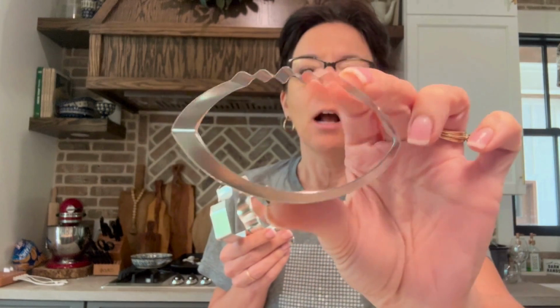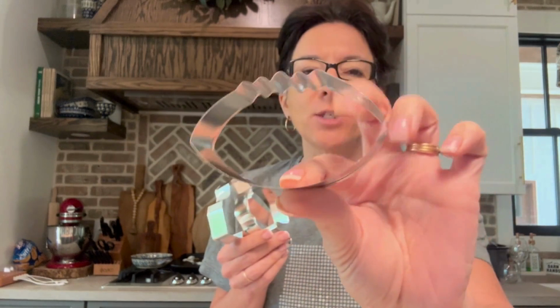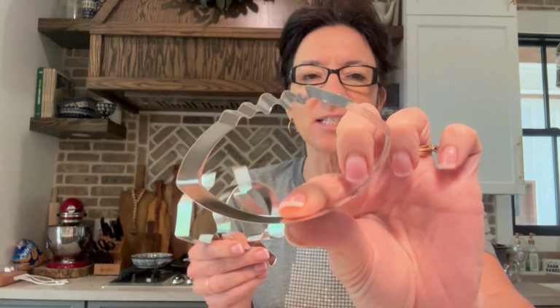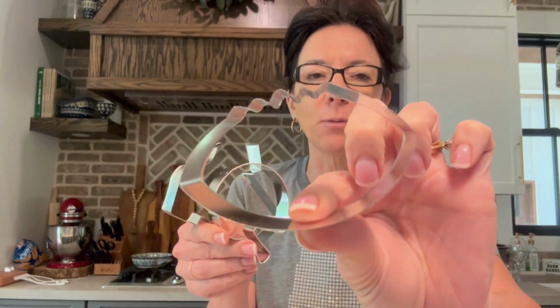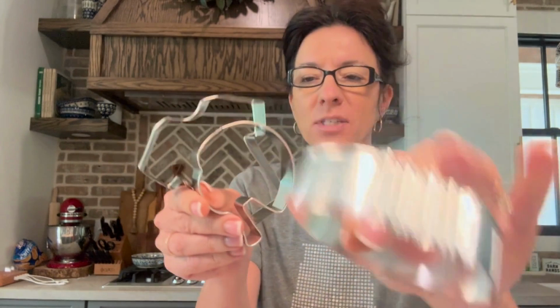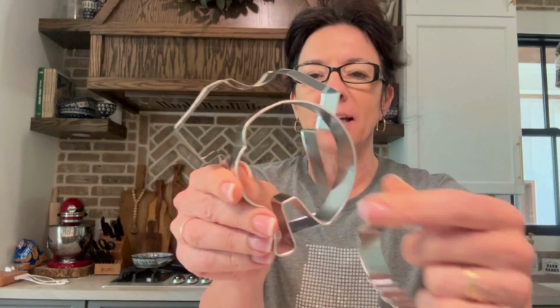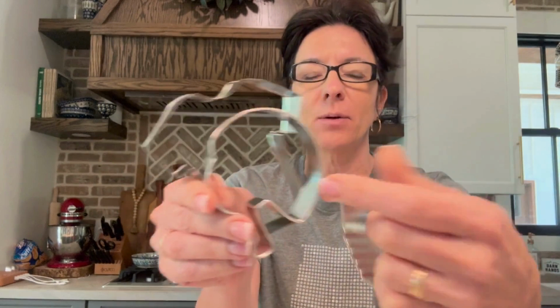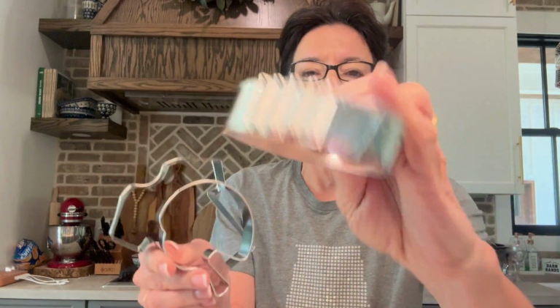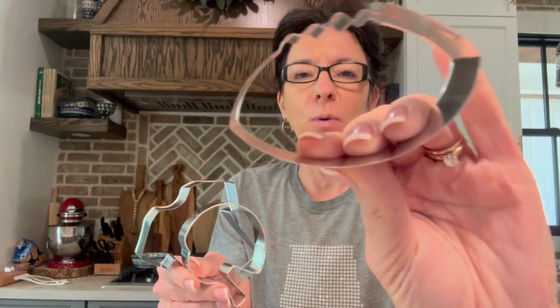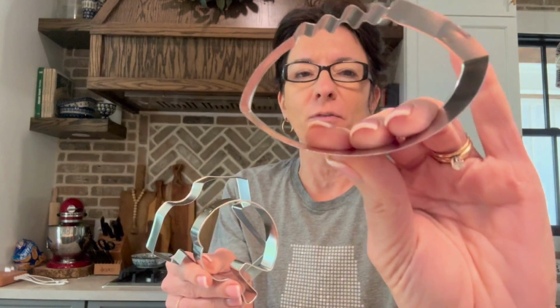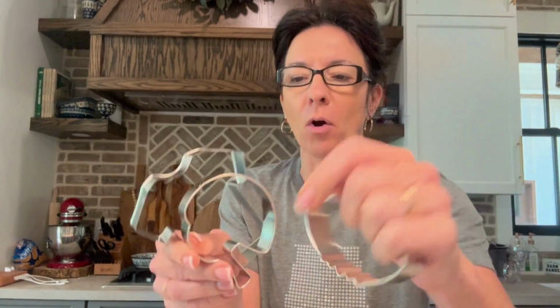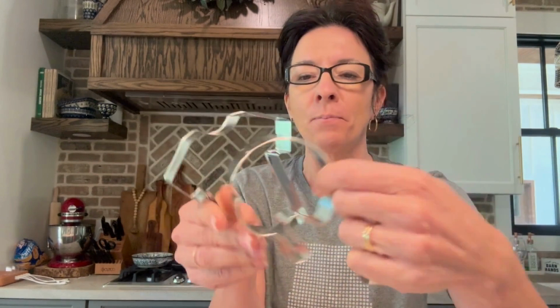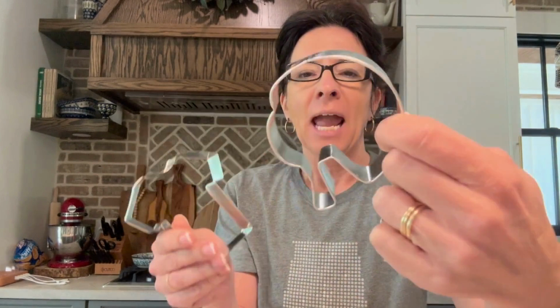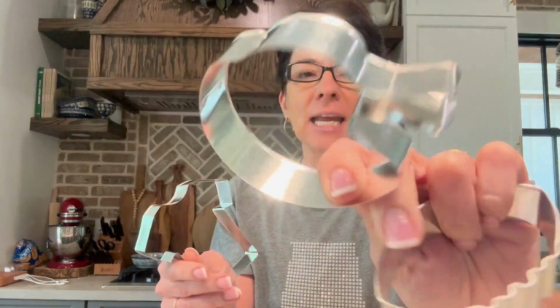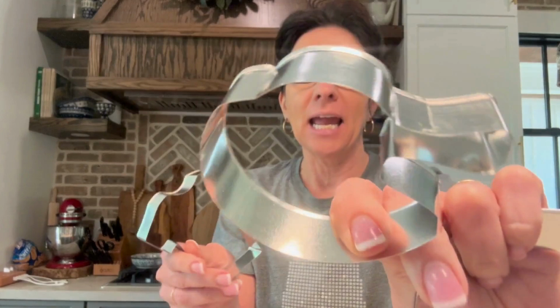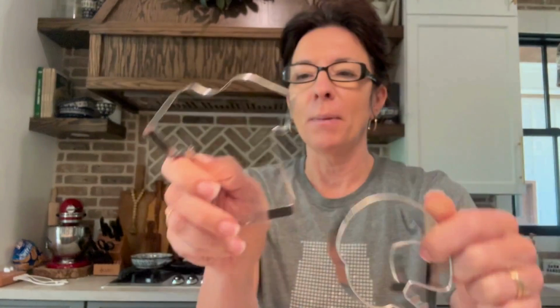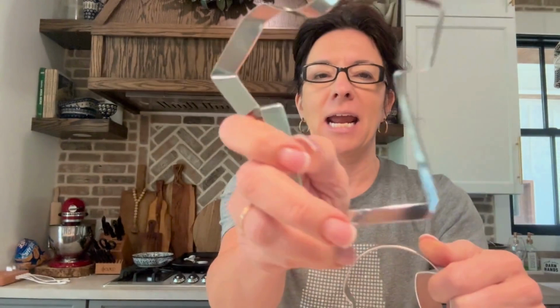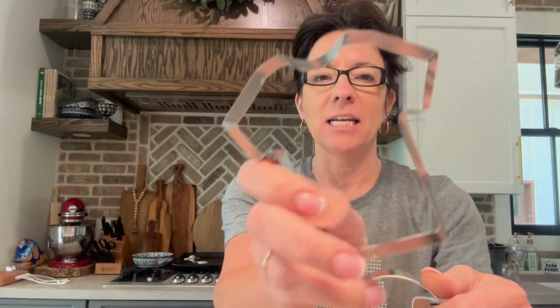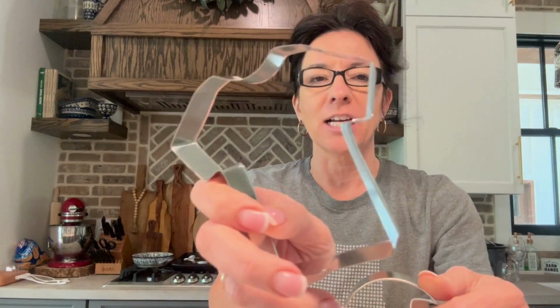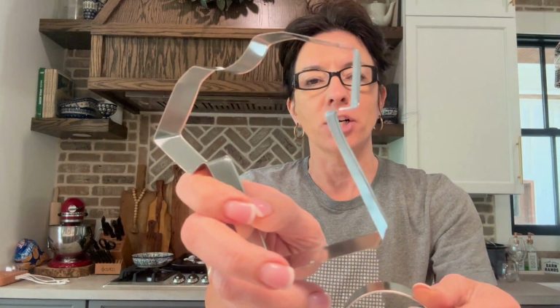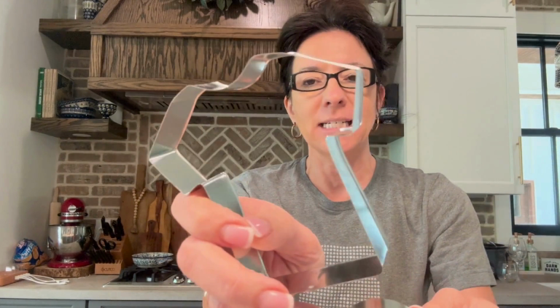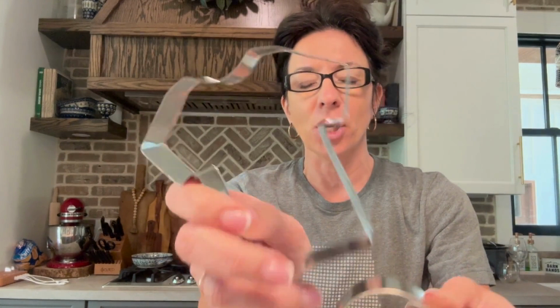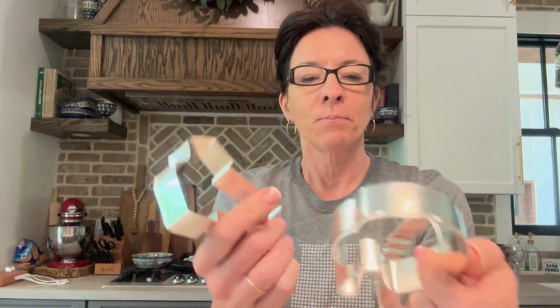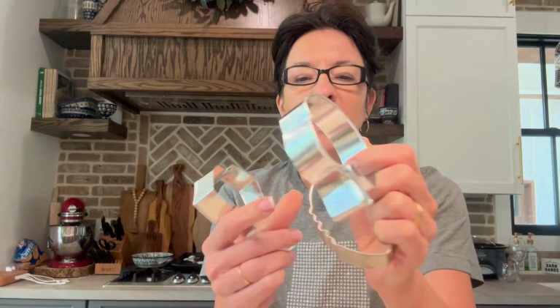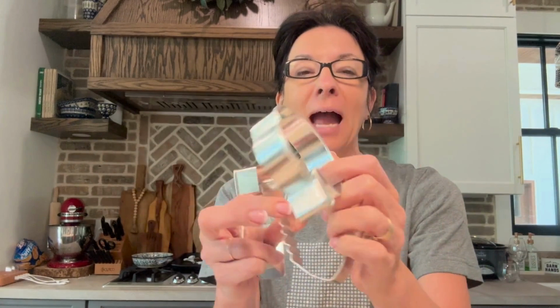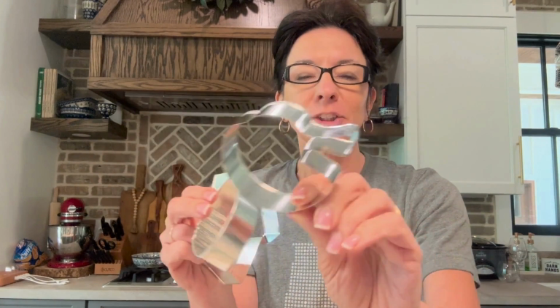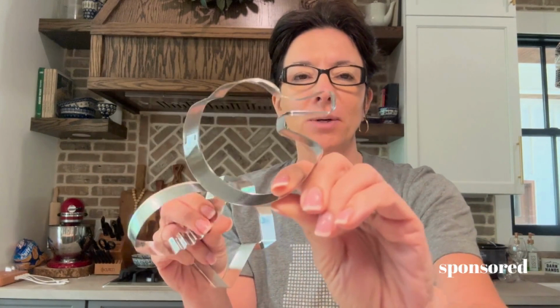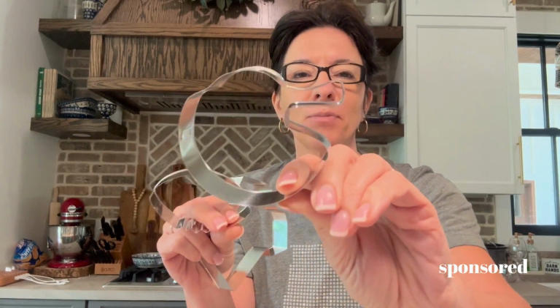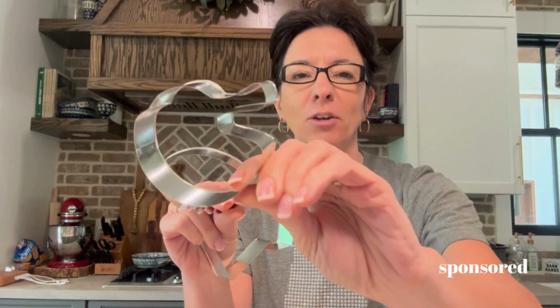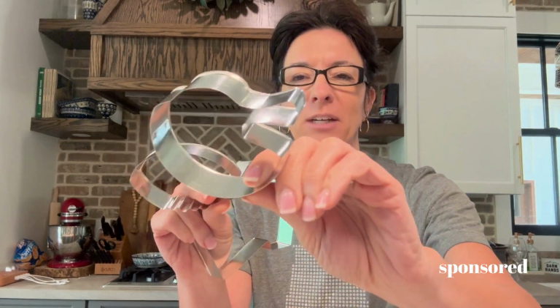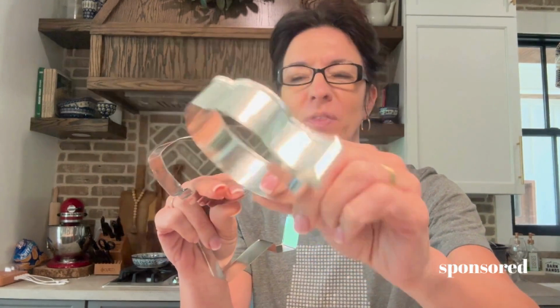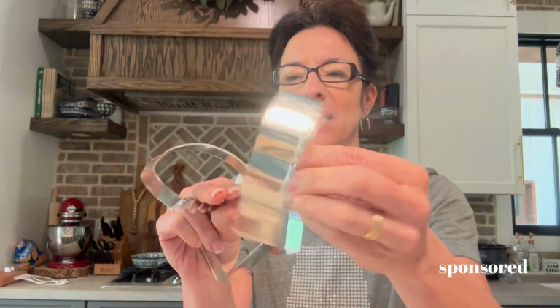This one is the football set. It comes with a football, a helmet, and a jersey, a t-shirt. So I'm actually doing something a little bit different with these today.